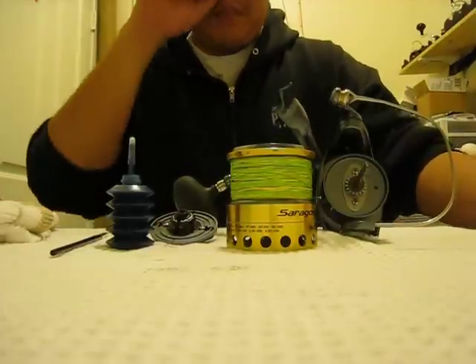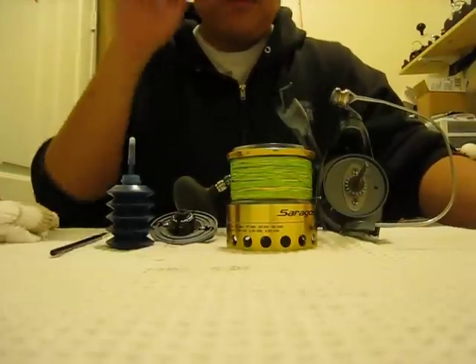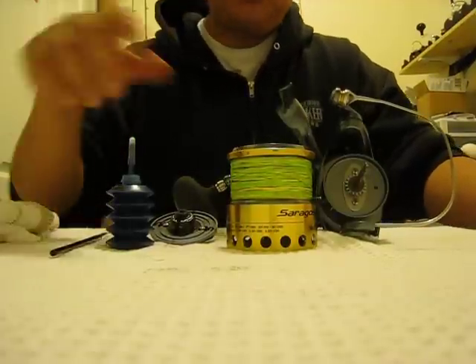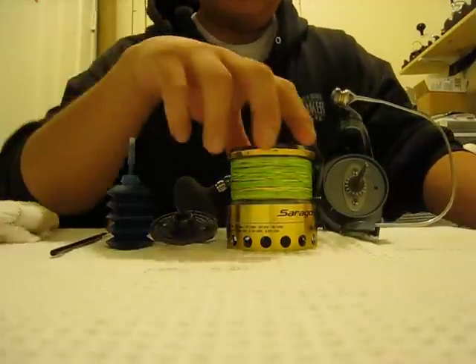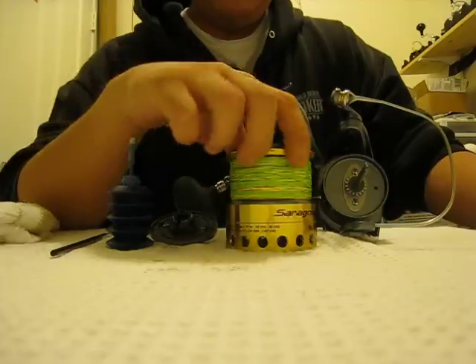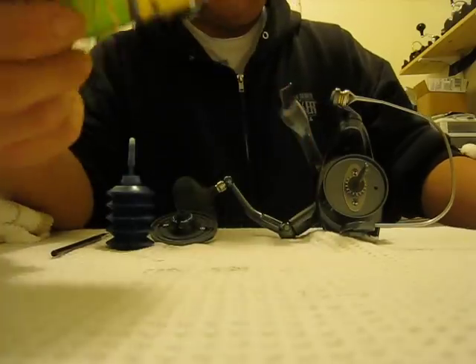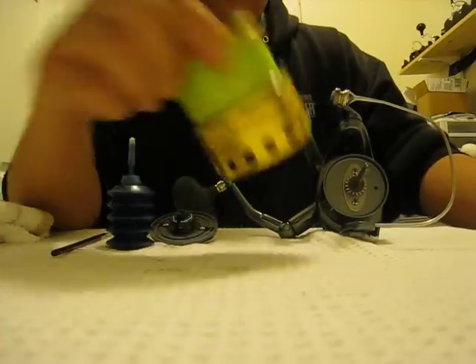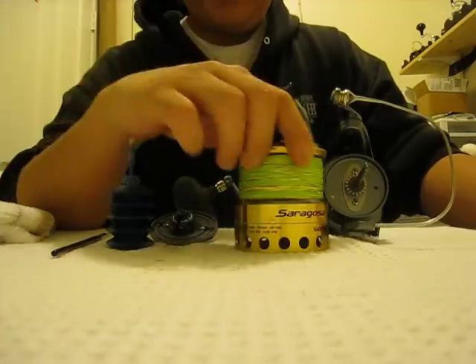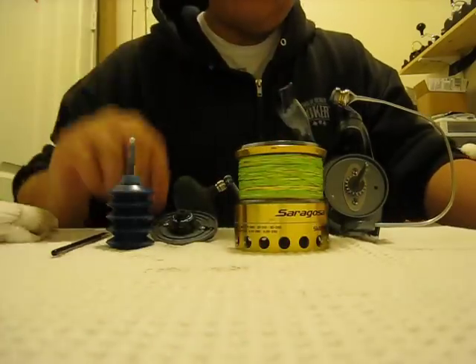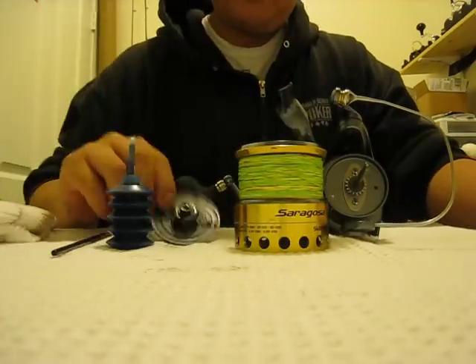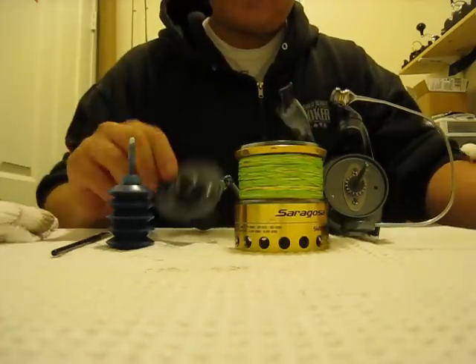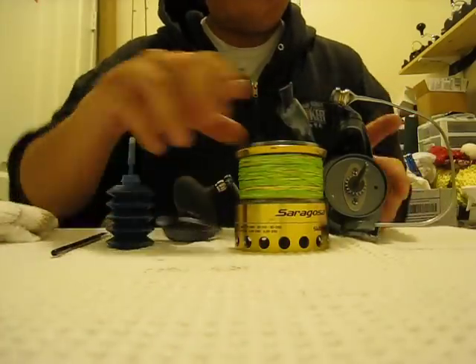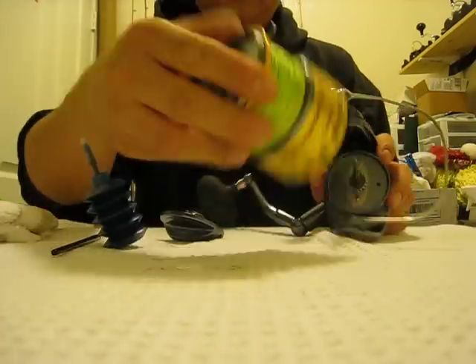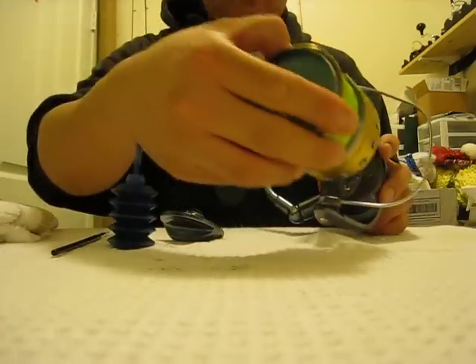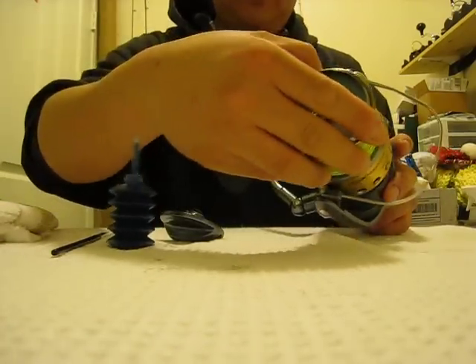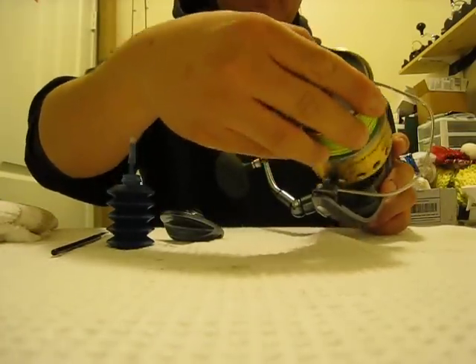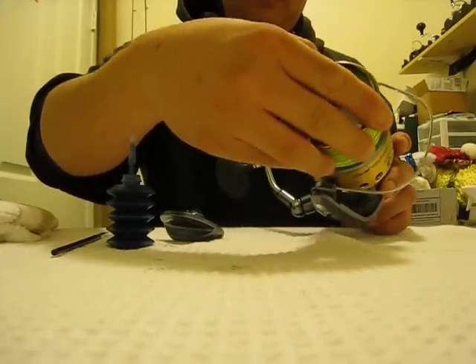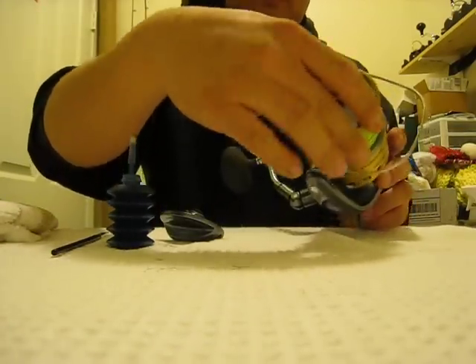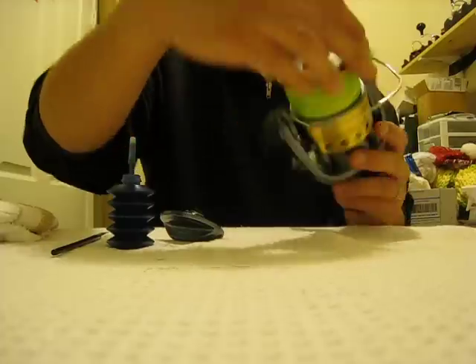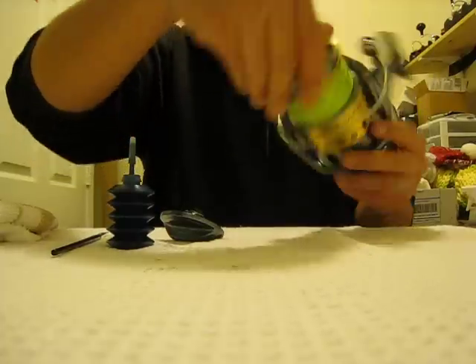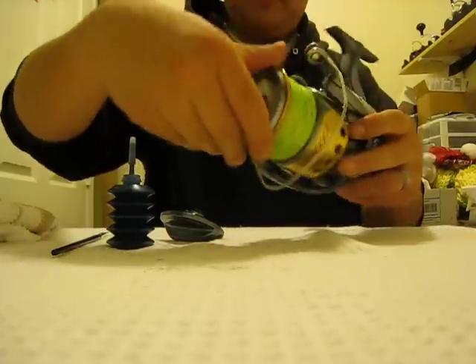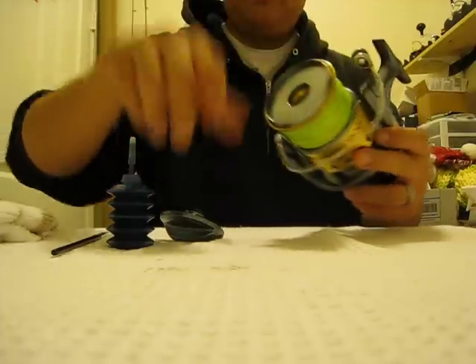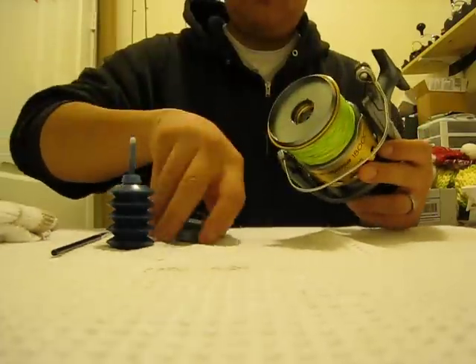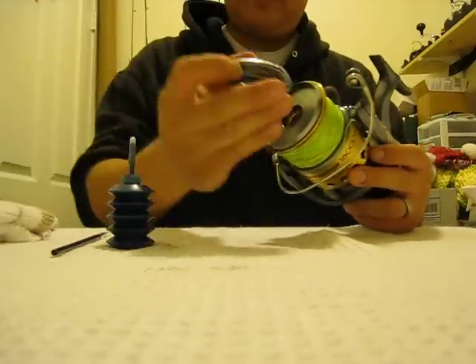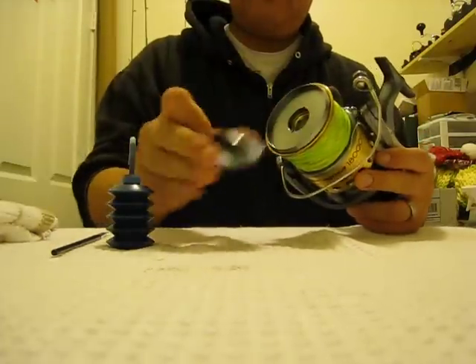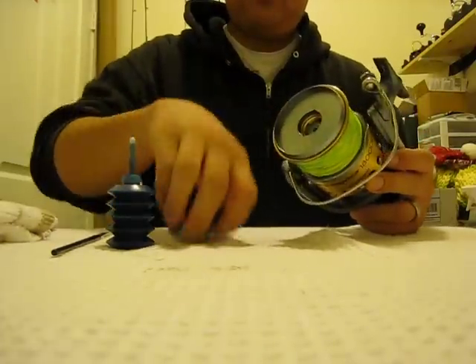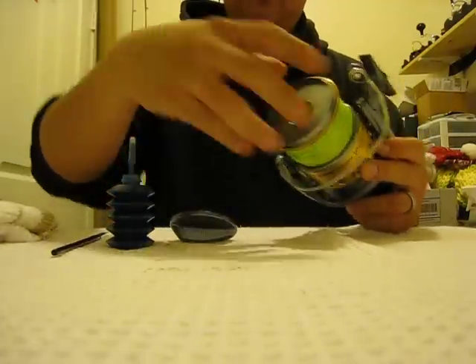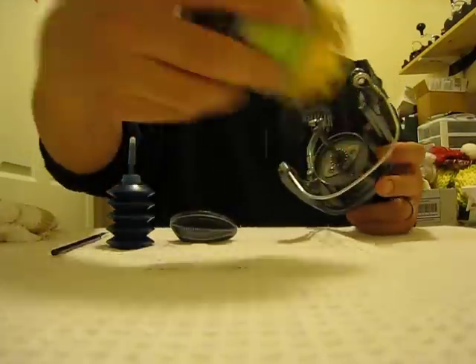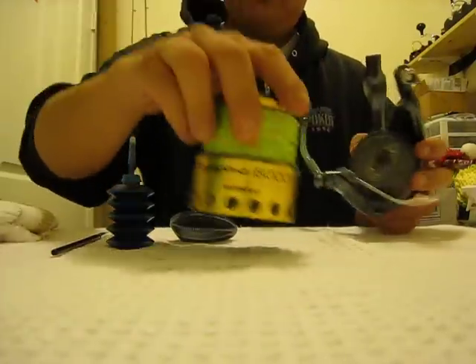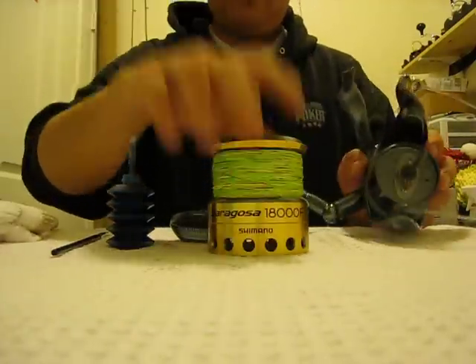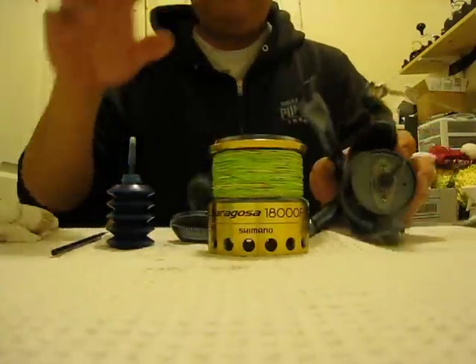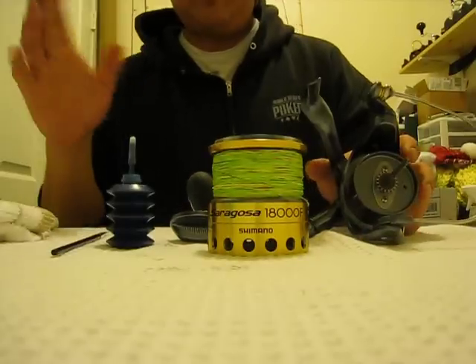Basically, what you want to do is remove the spool by removing the drag cap. This spool goes in like this — drag cap, twist, pull. Simple.